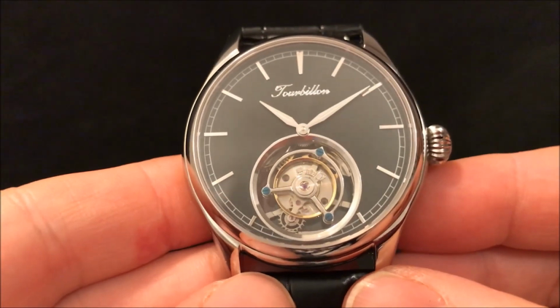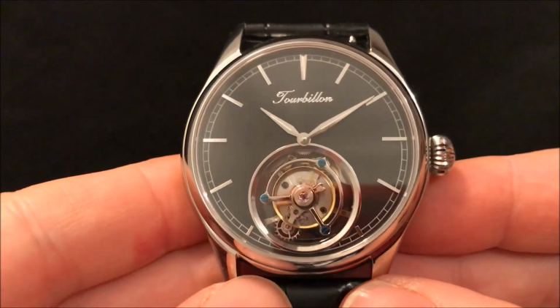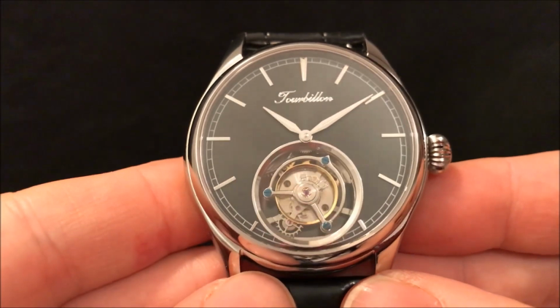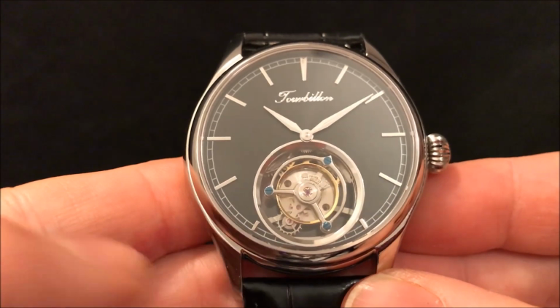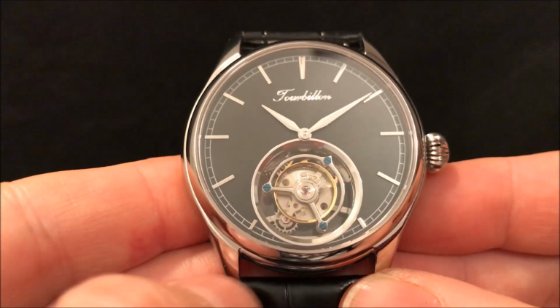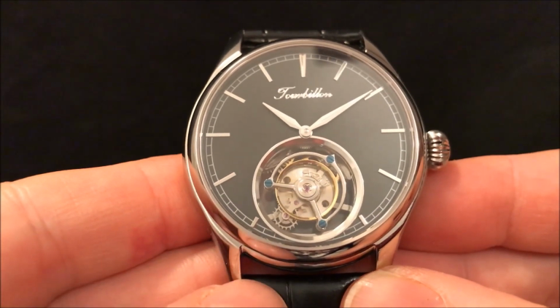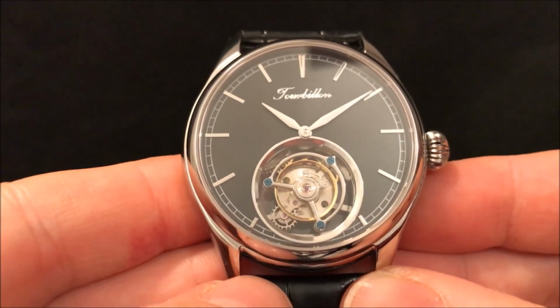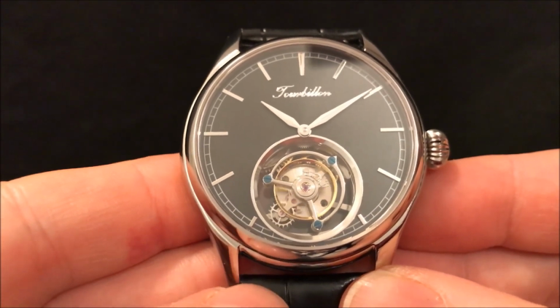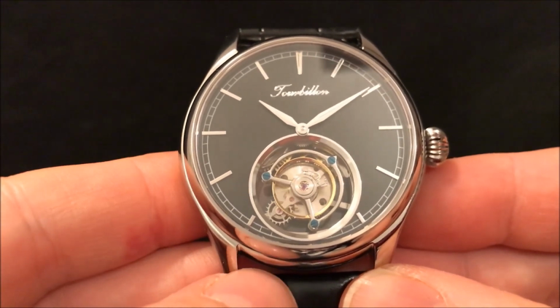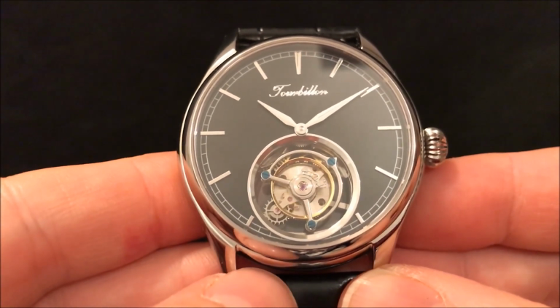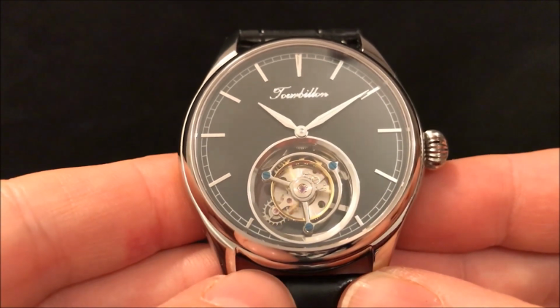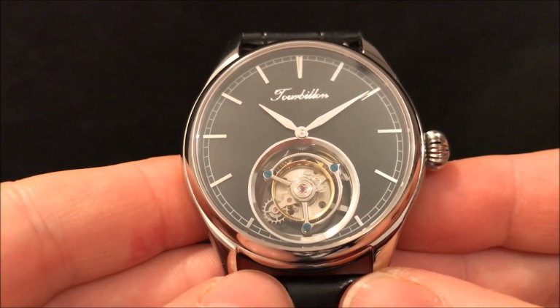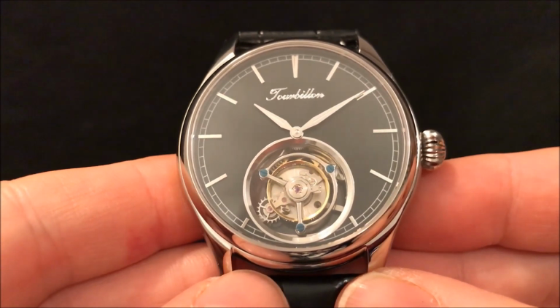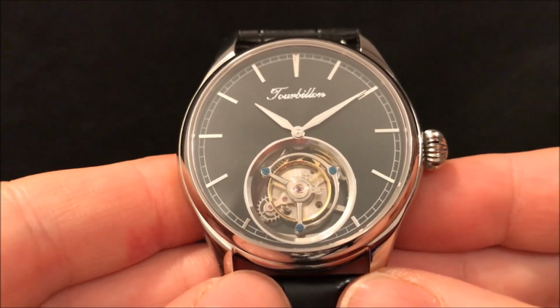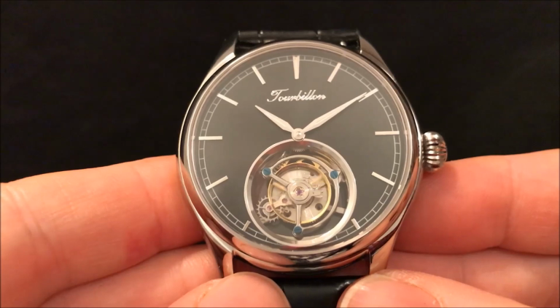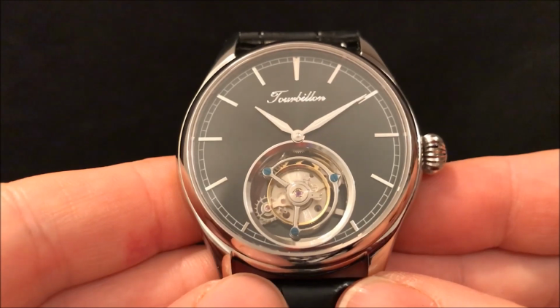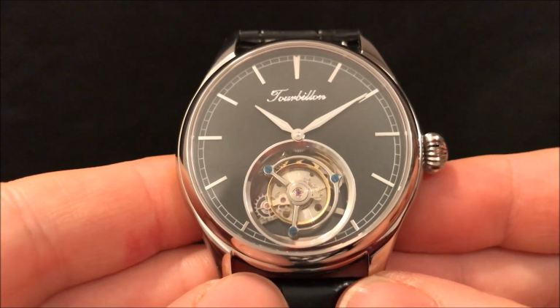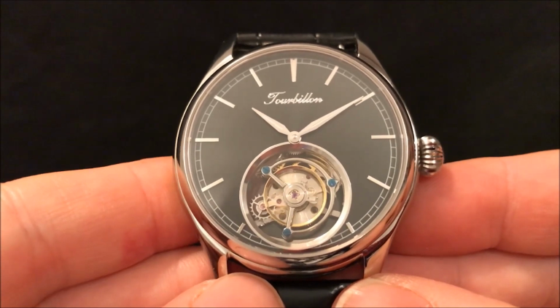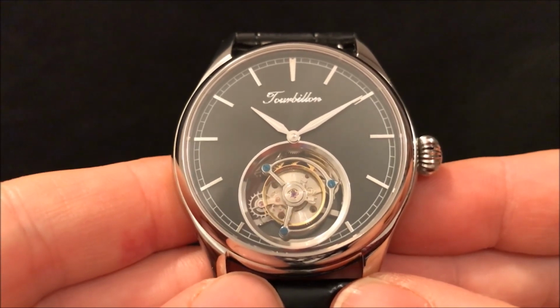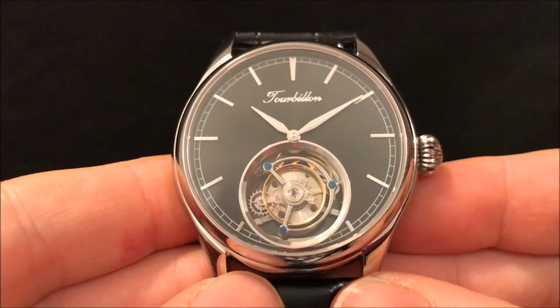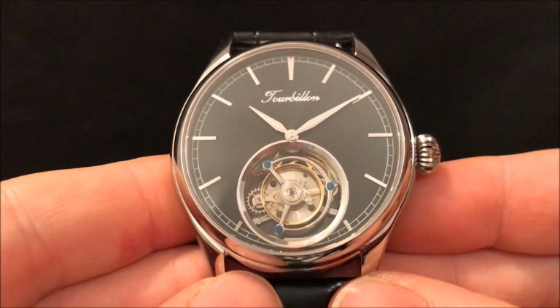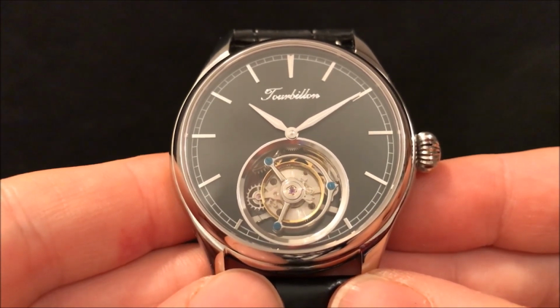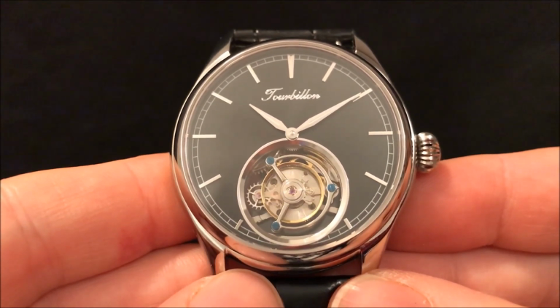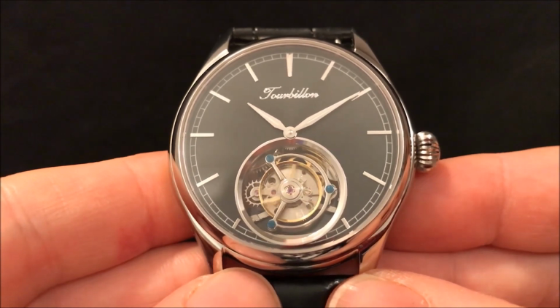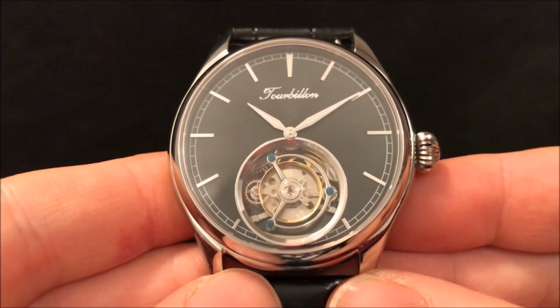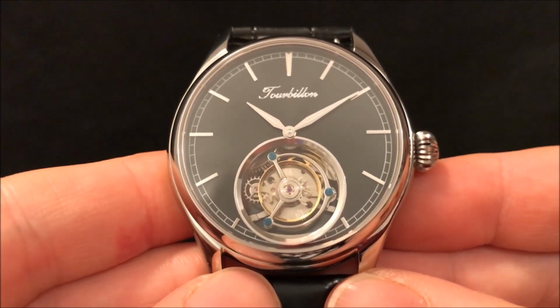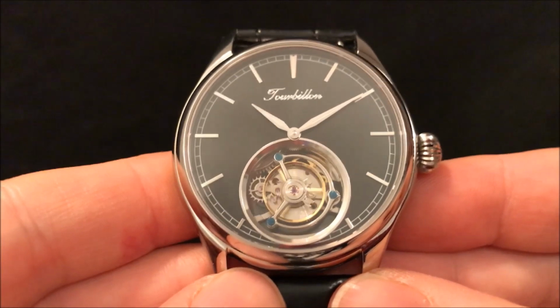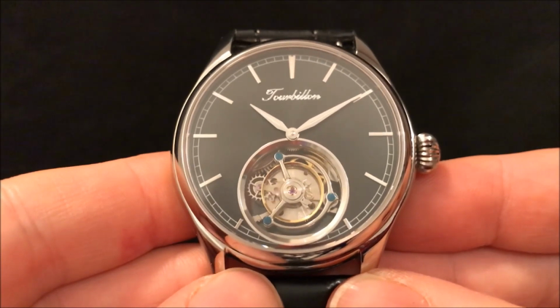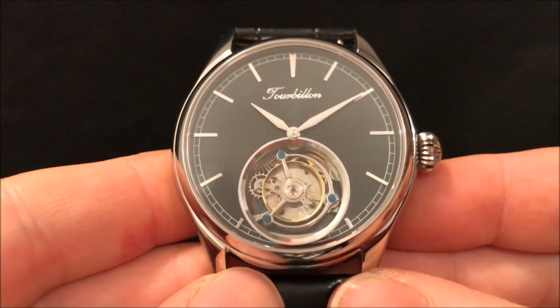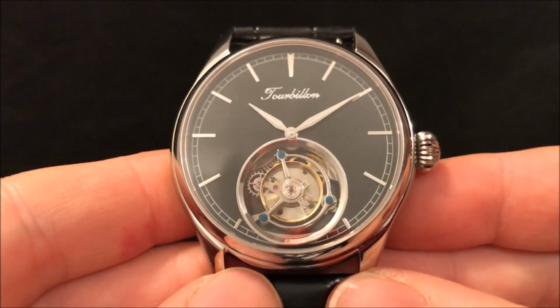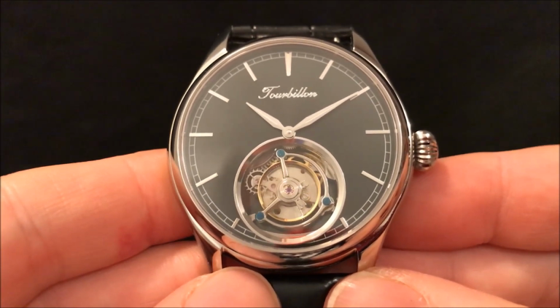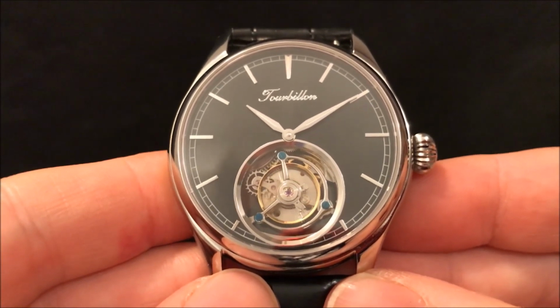Sometimes watches run at different speeds depending on which angle they're at. So it's supposed to make it a more accurate watch. This mechanism was invented by Breguet in the 18th century and it's traditionally associated with the very highest echelons of watchmaking.